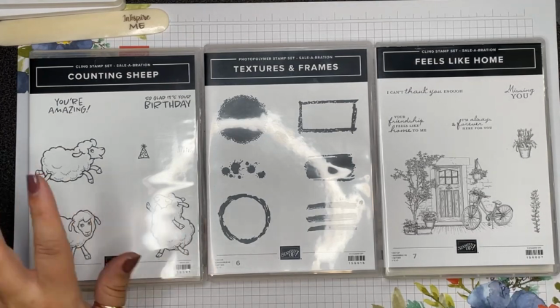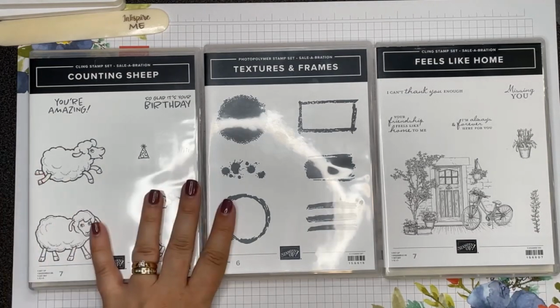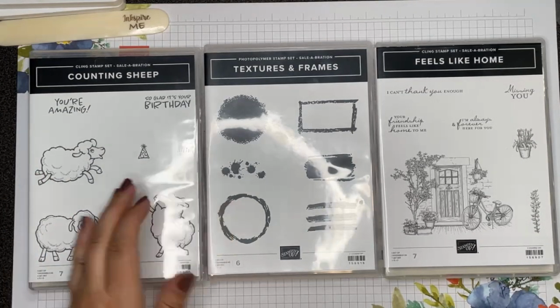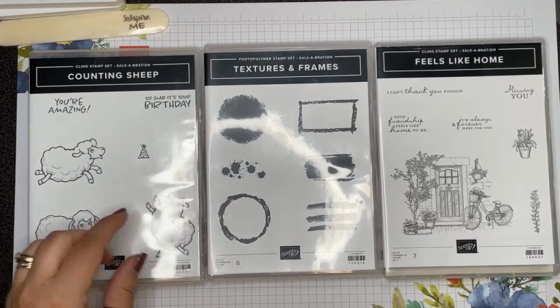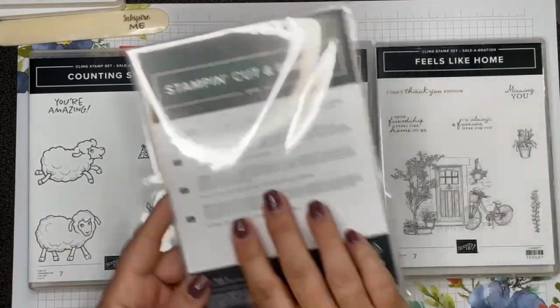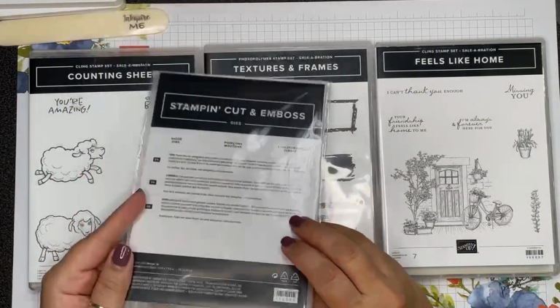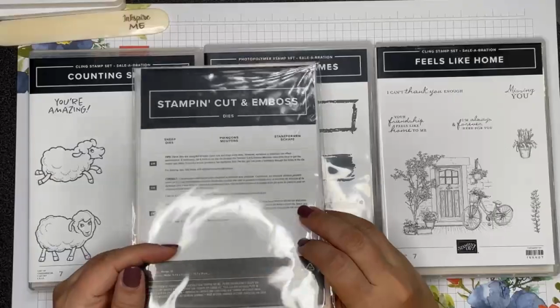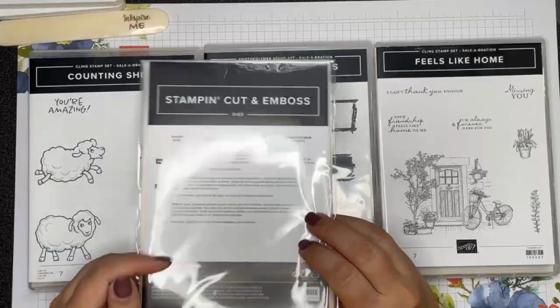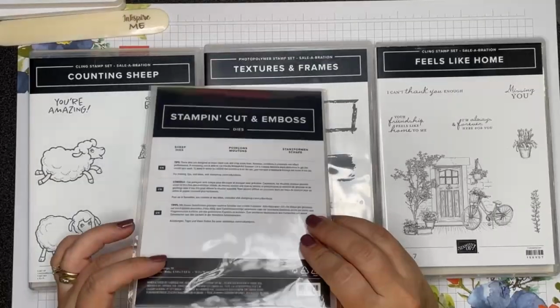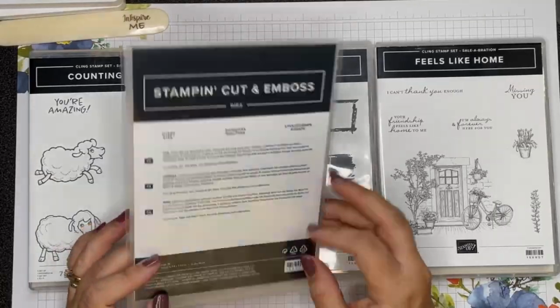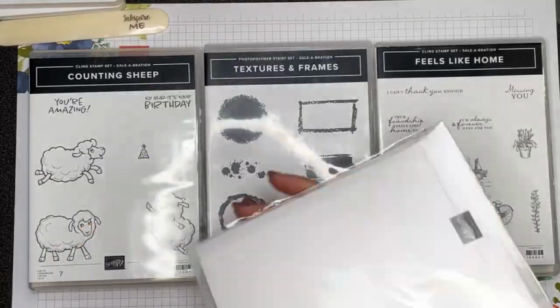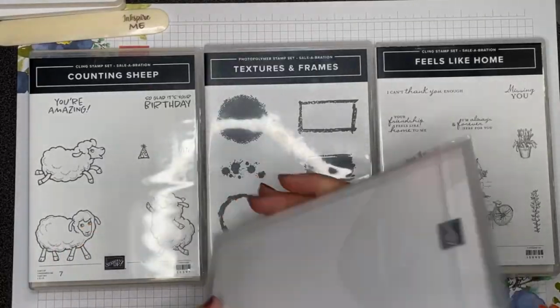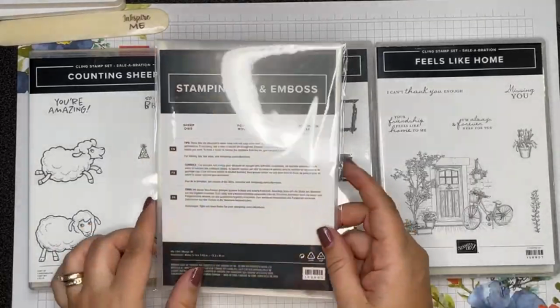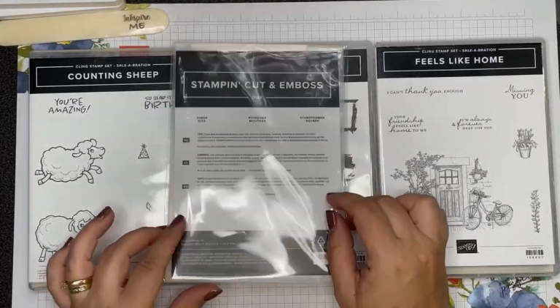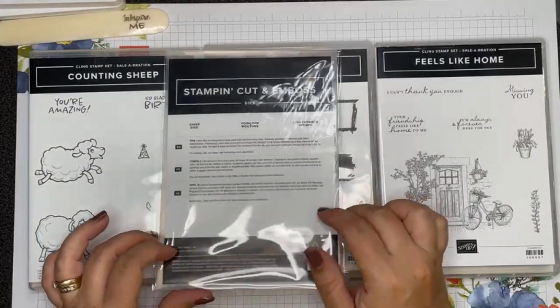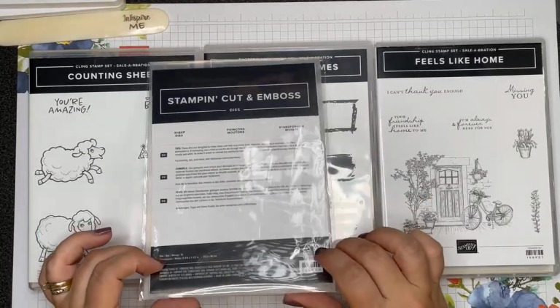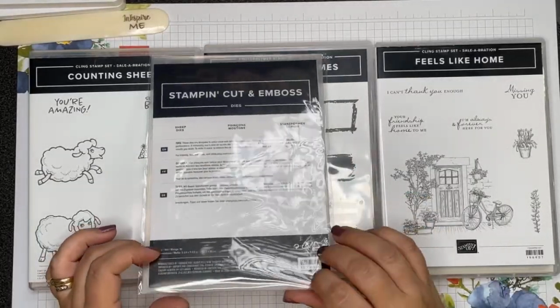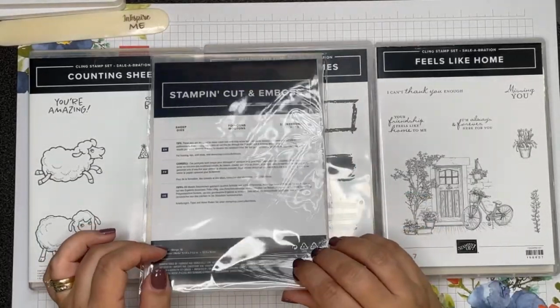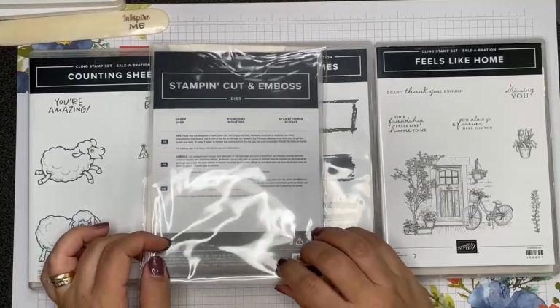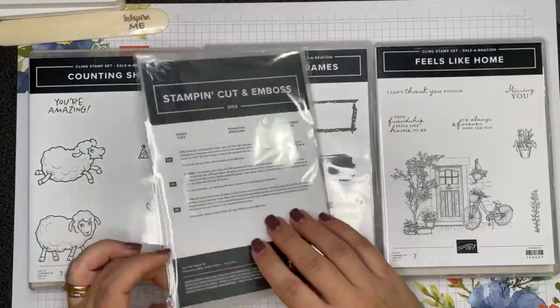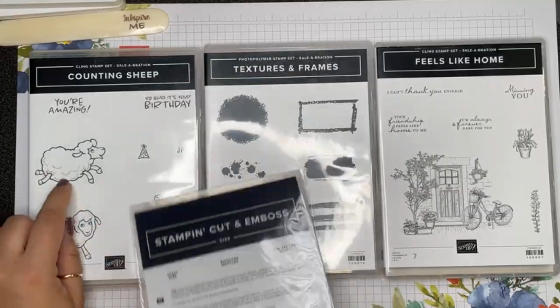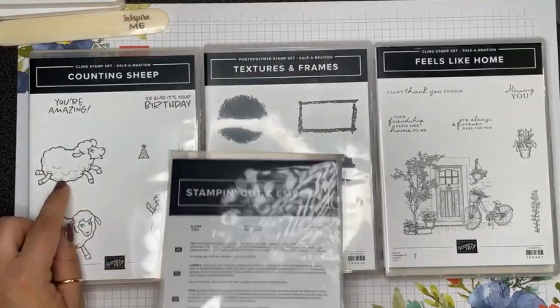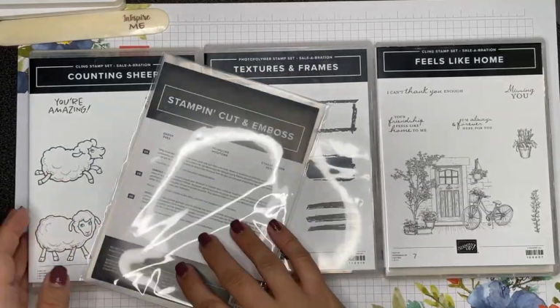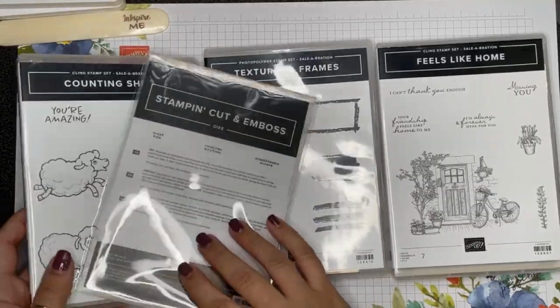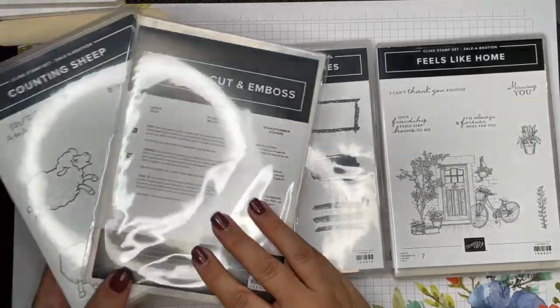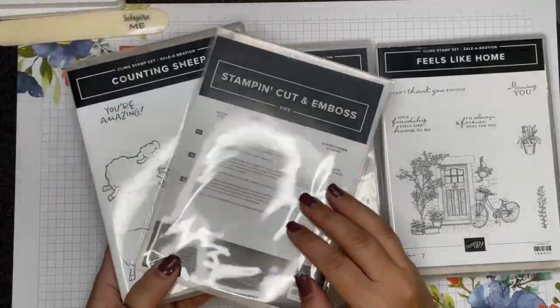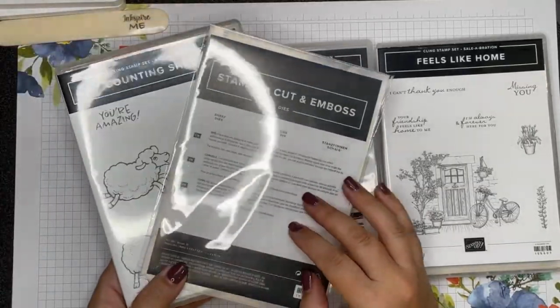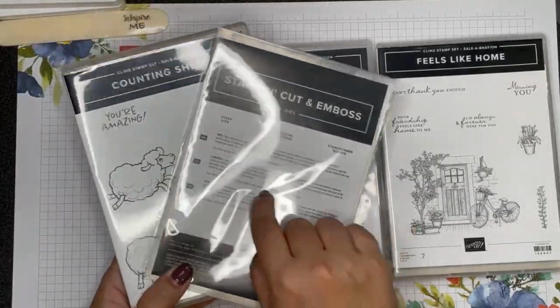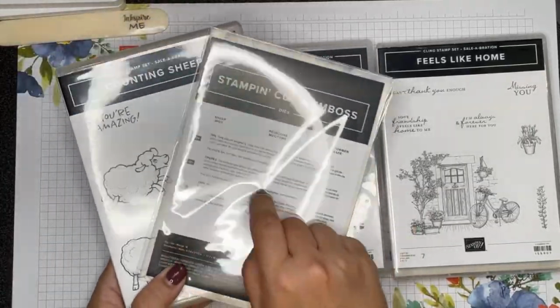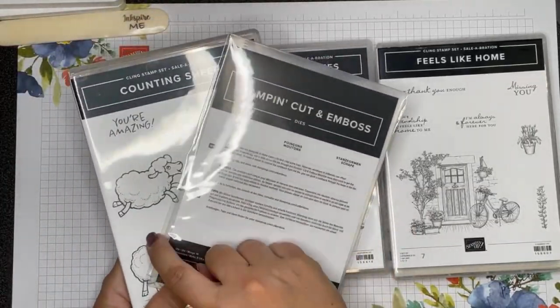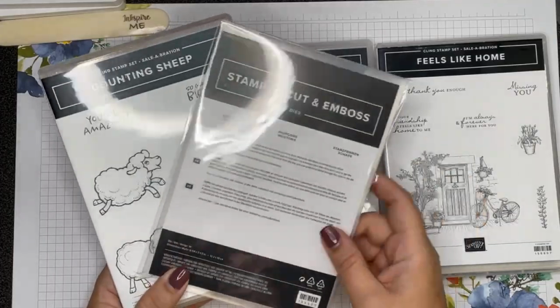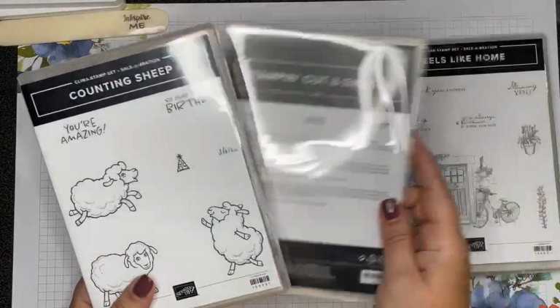With the Counting Sheep, you also have the option of the Sheep Dies — I'm not going to open these because they are a prize for my upcoming Bingo night — but they coordinate with the Counting Sheep. So you could actually, with a $120 order, get both of those rewards for free.